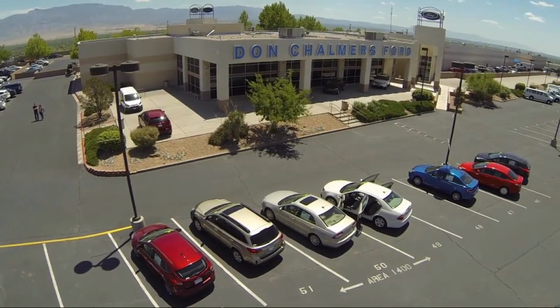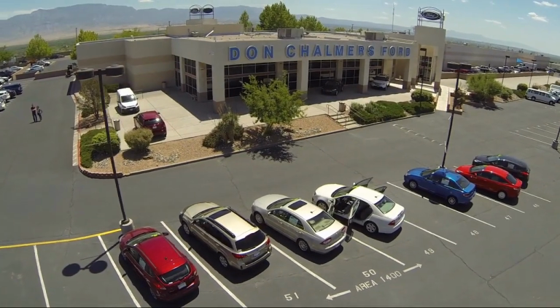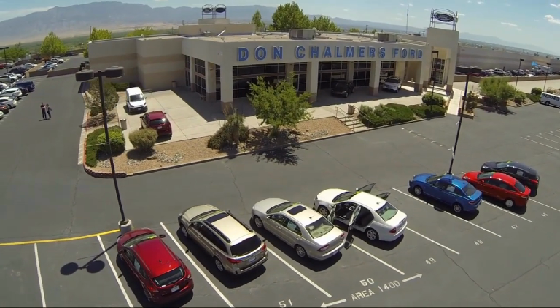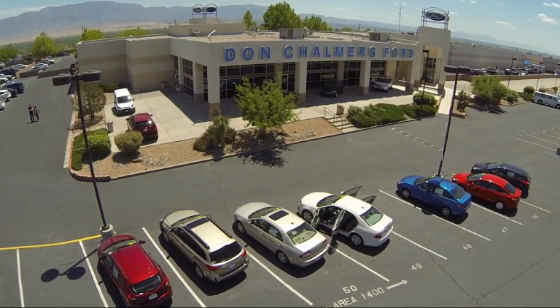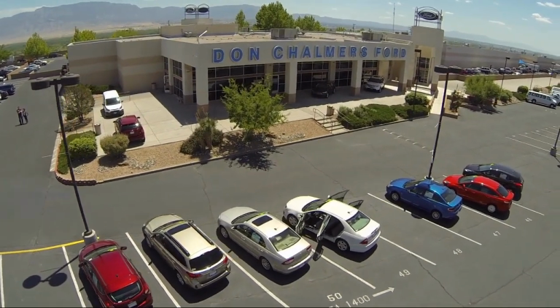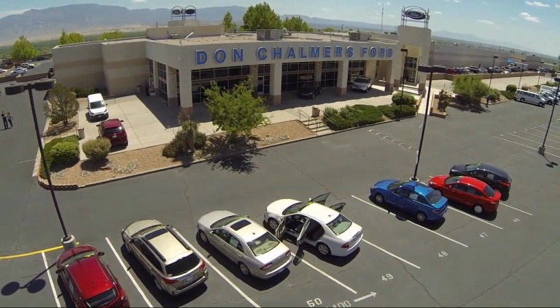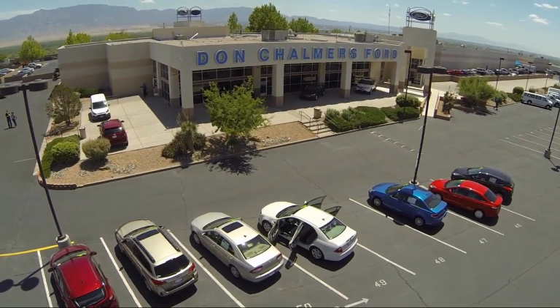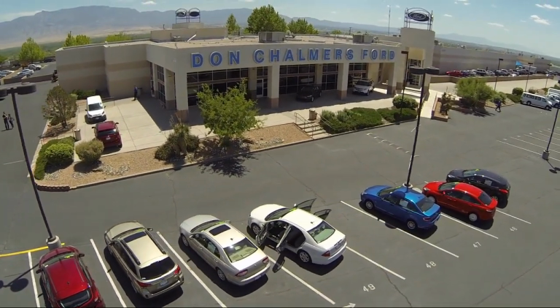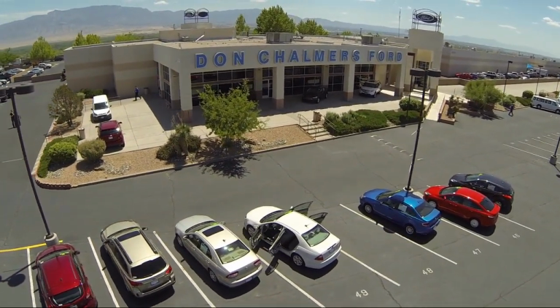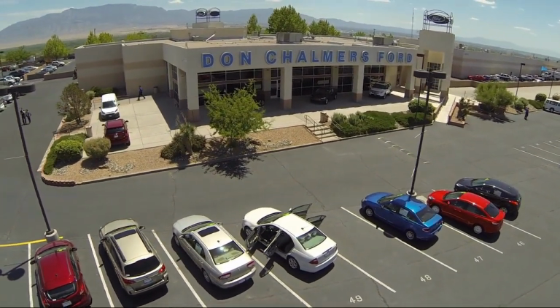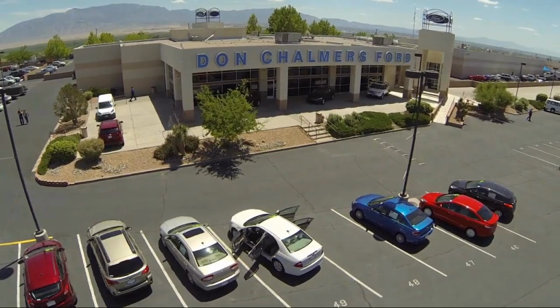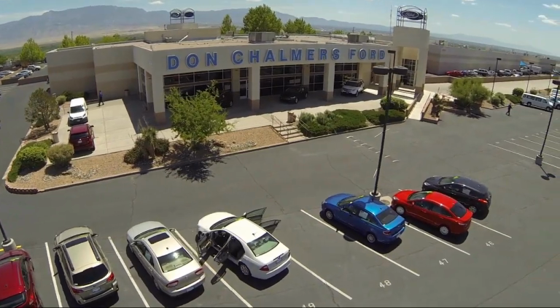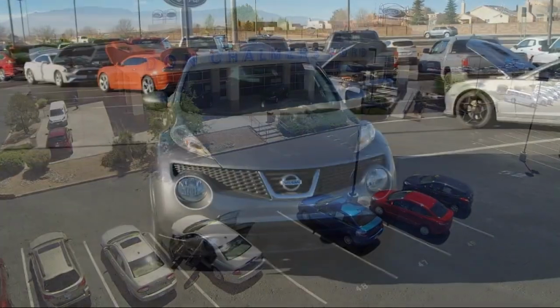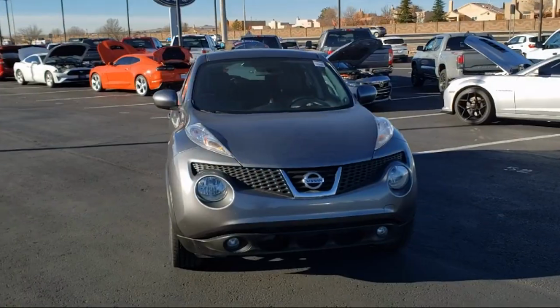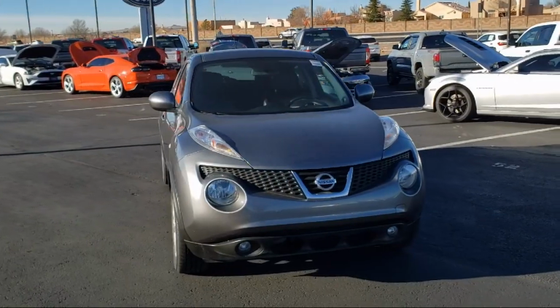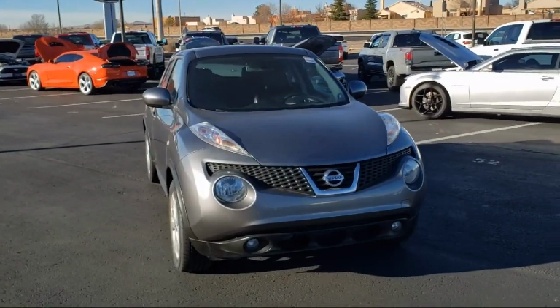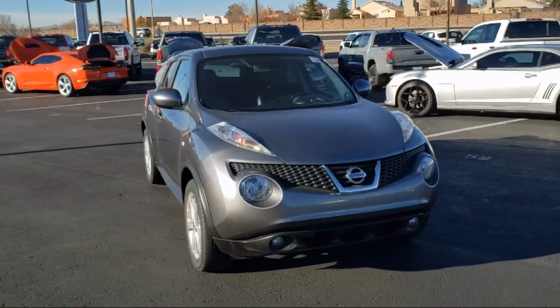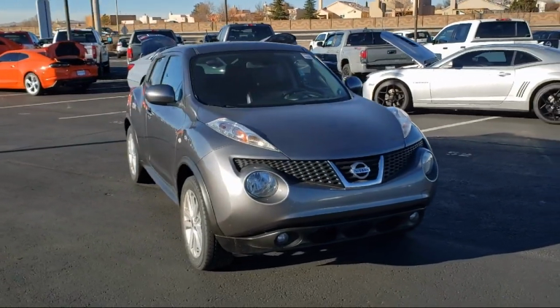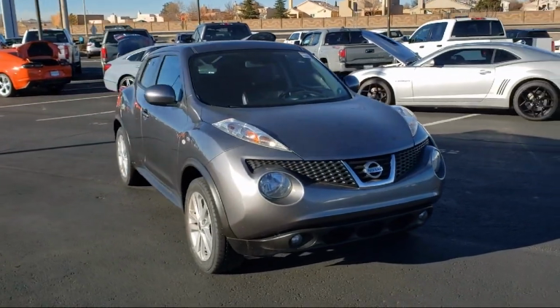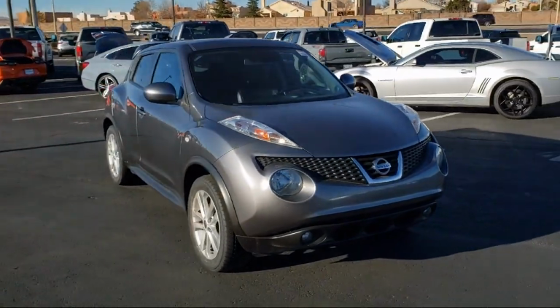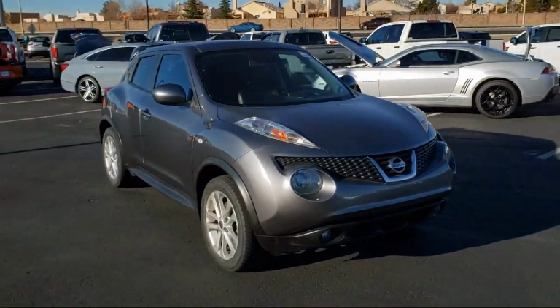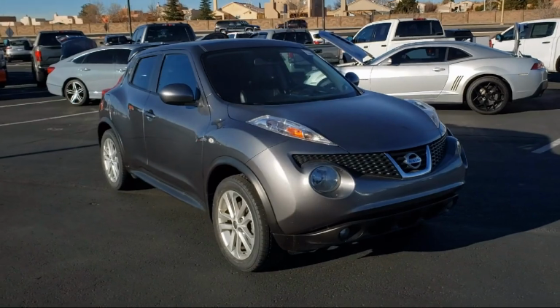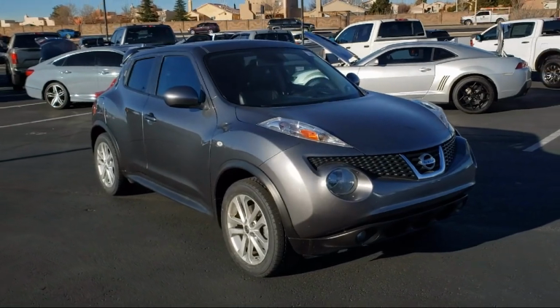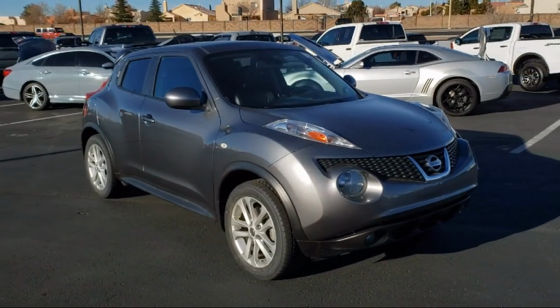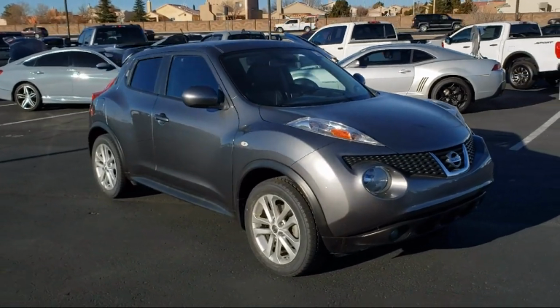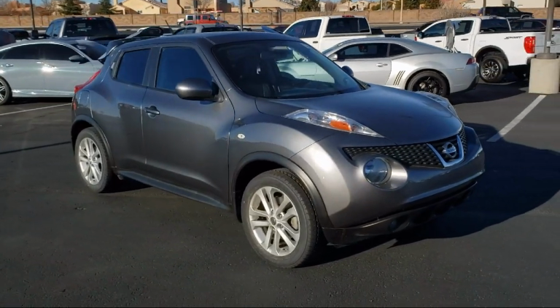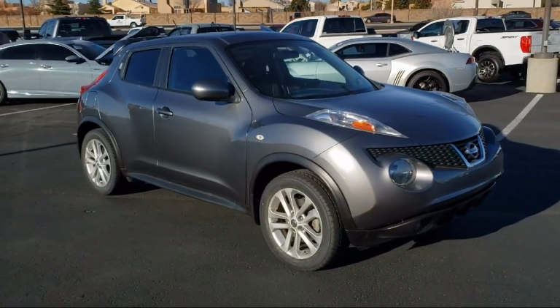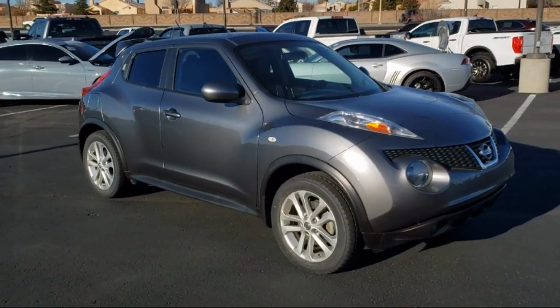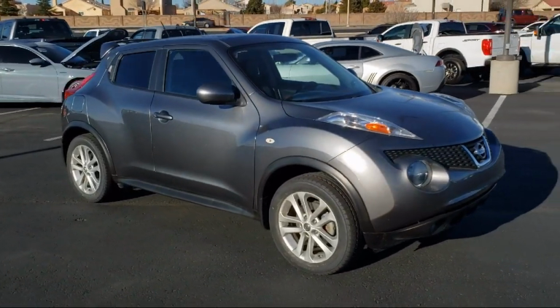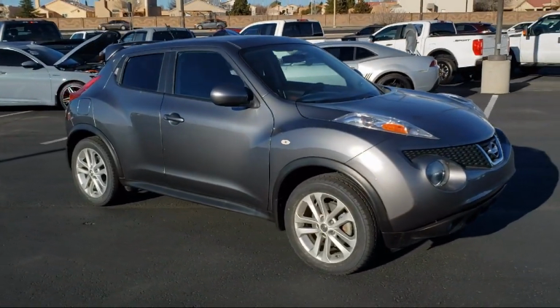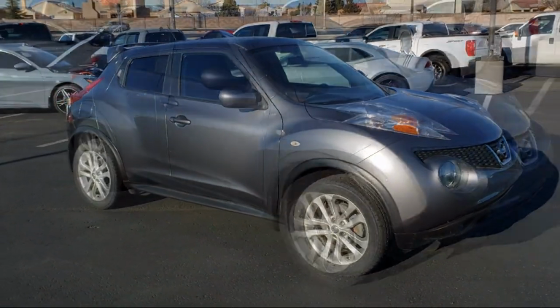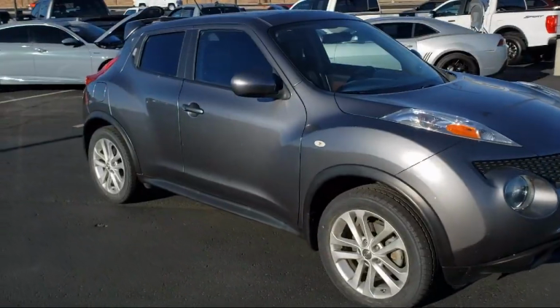Welcome to Don Chalmers Ford, and here's a look at another one of our vehicles from our great selection. It comes equipped with navigation, Sirius XM satellite radio, split fold-down rear seat, and dual front side impact airbags.